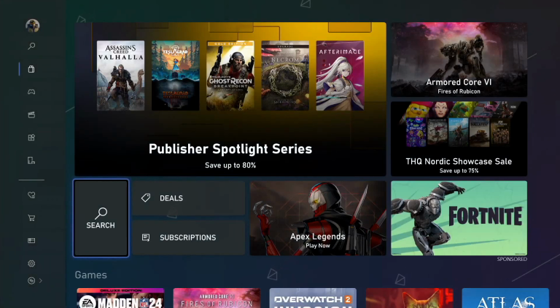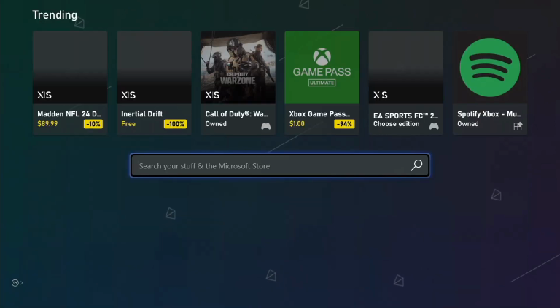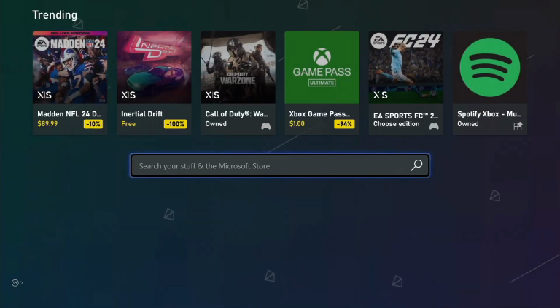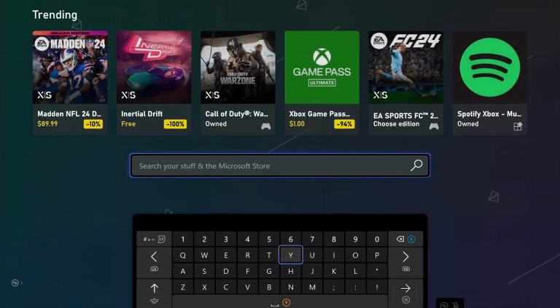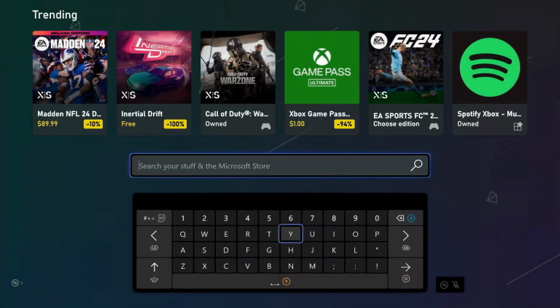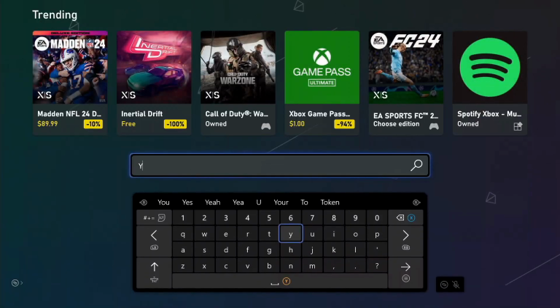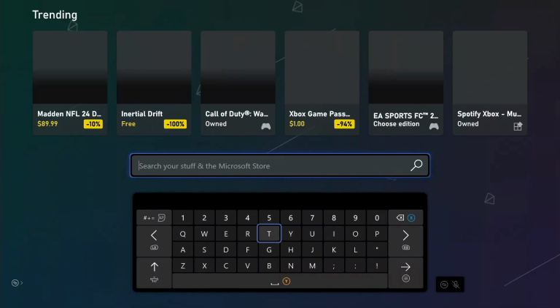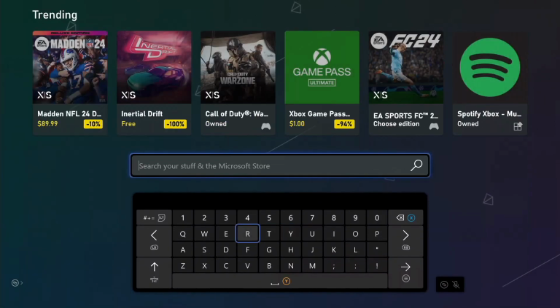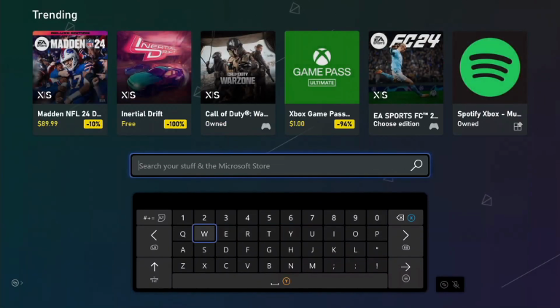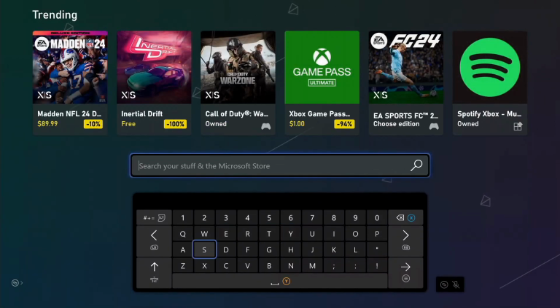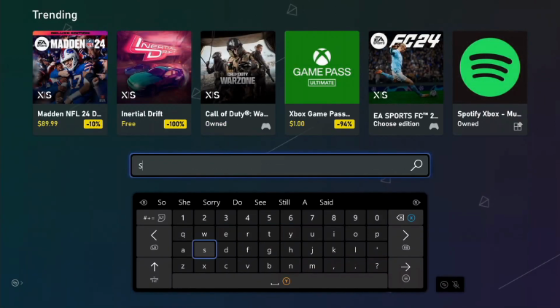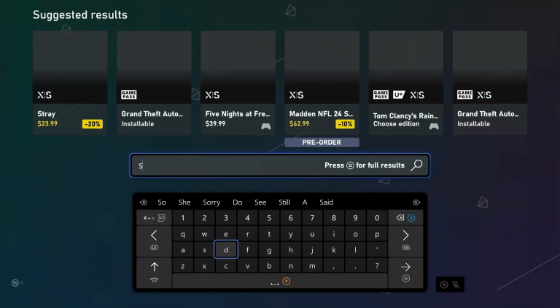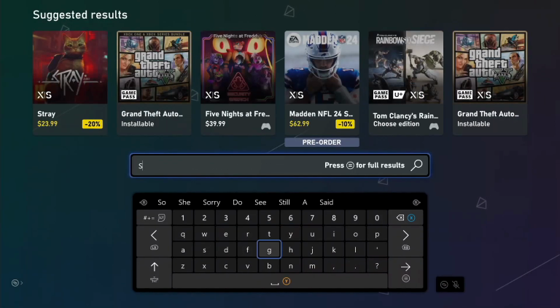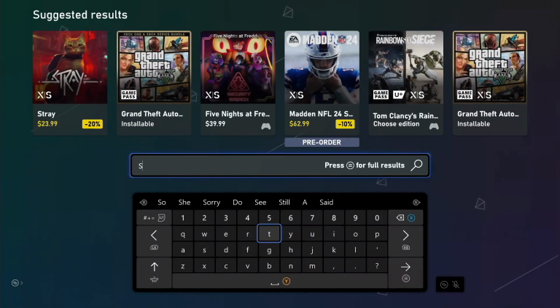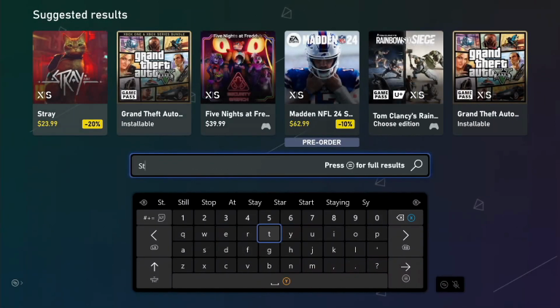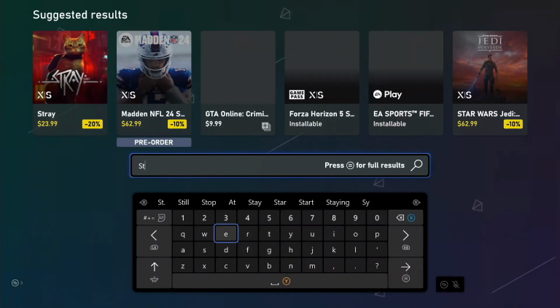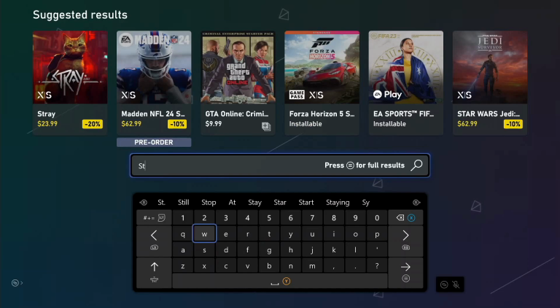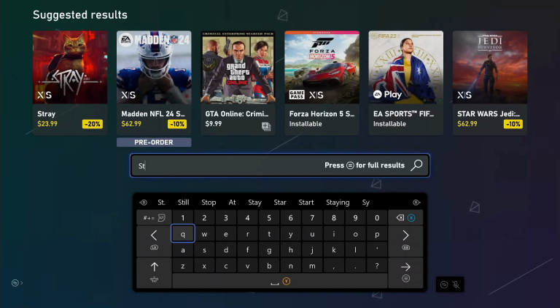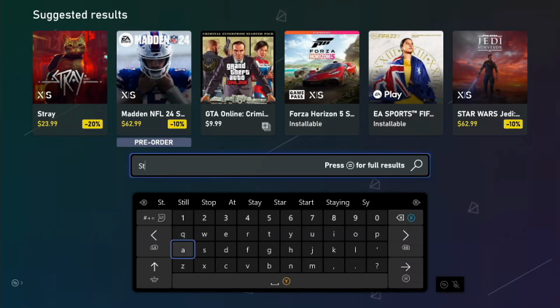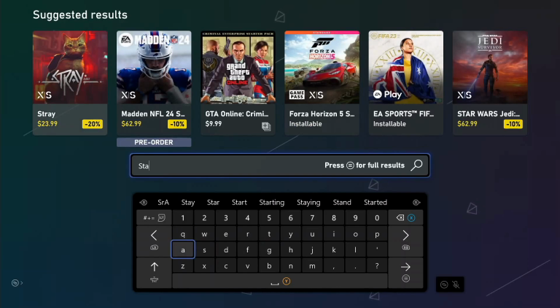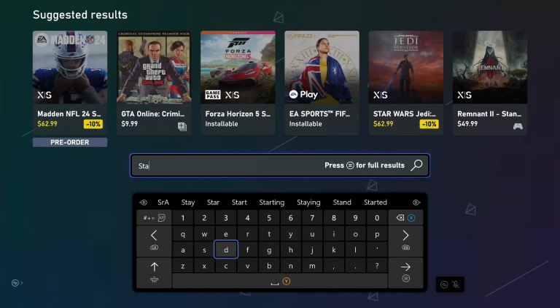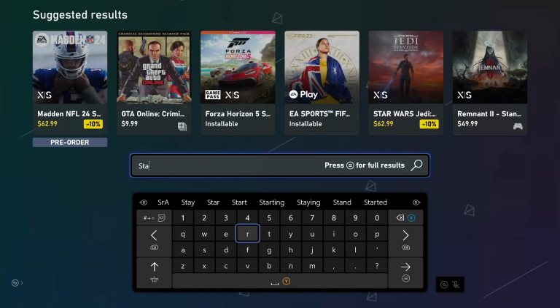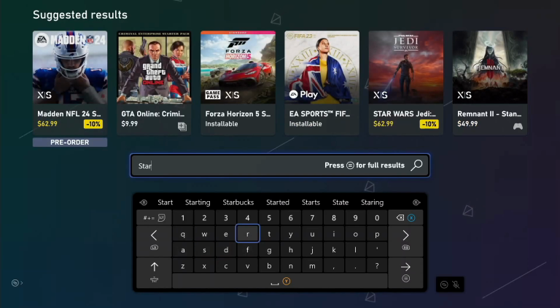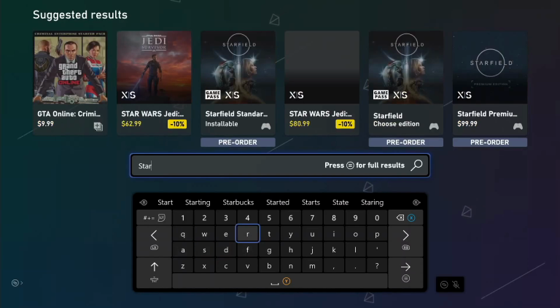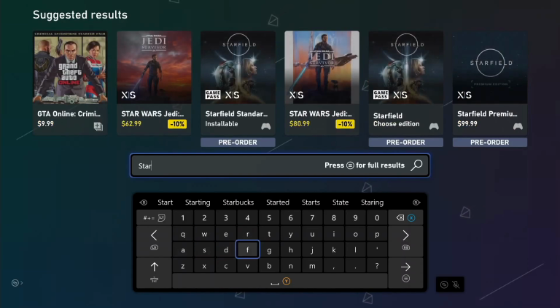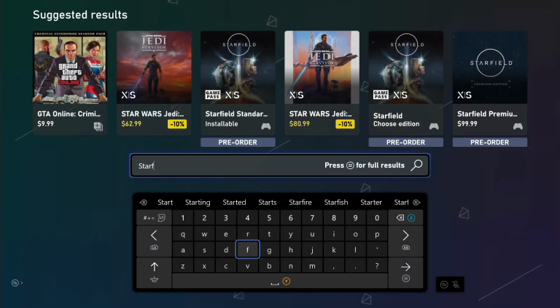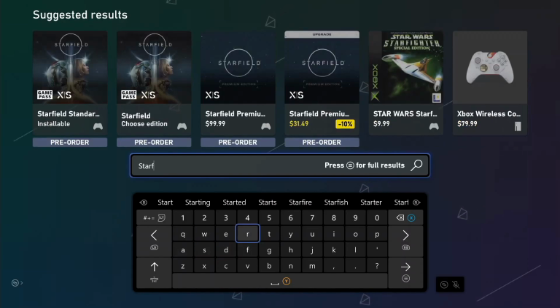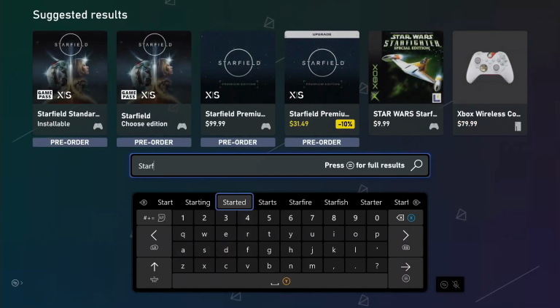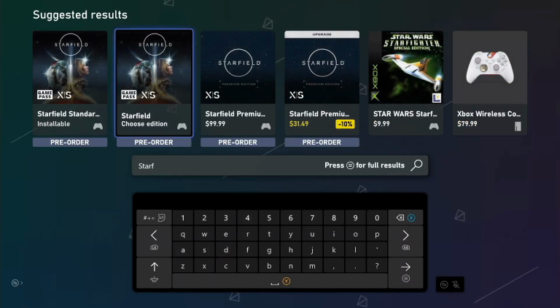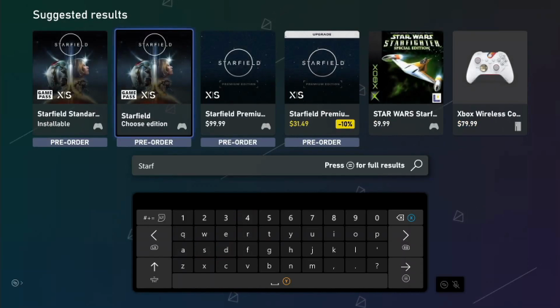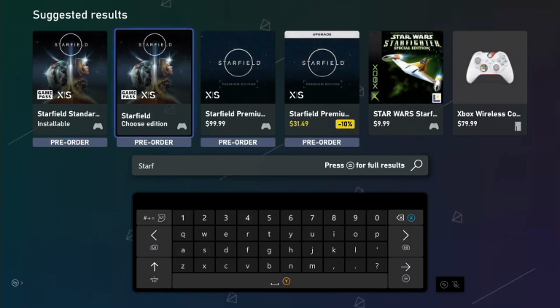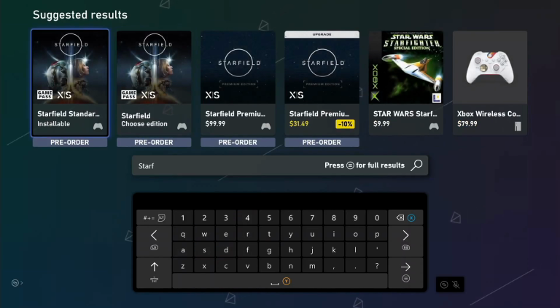Basically, preloading allows the servers to handle all the downloads going on at the same time, so you can load it preemptively. That way it will be ready to go right as soon as it launches.